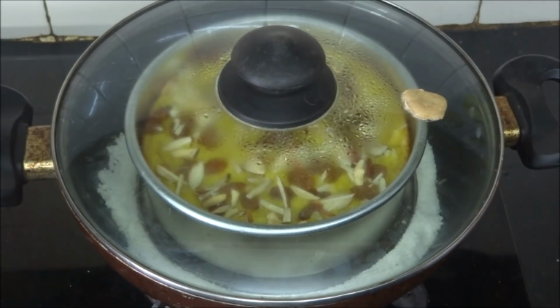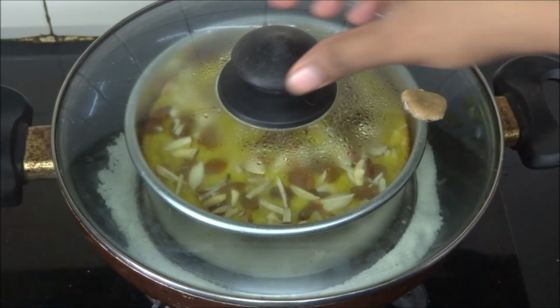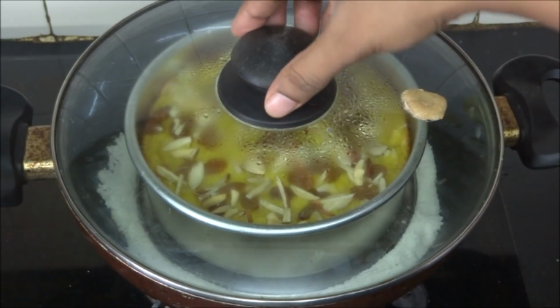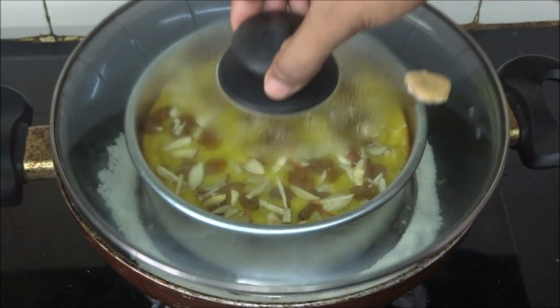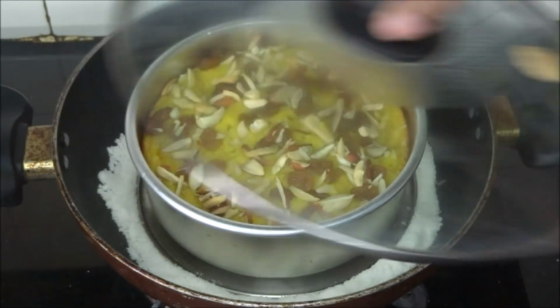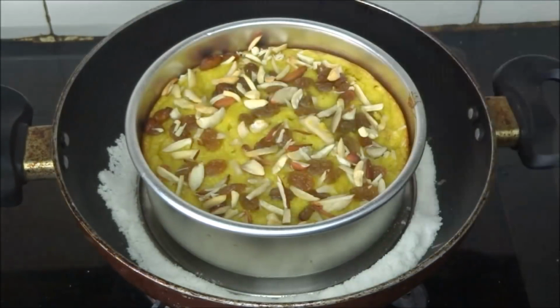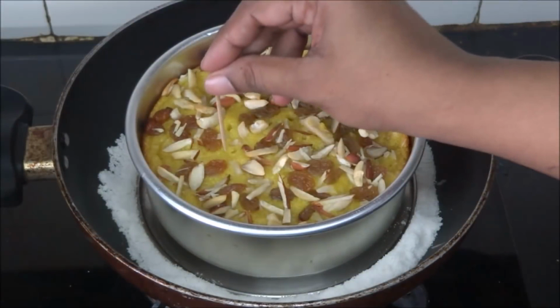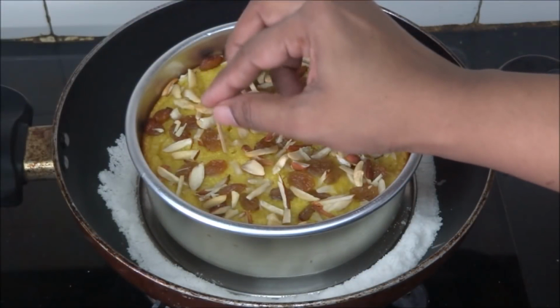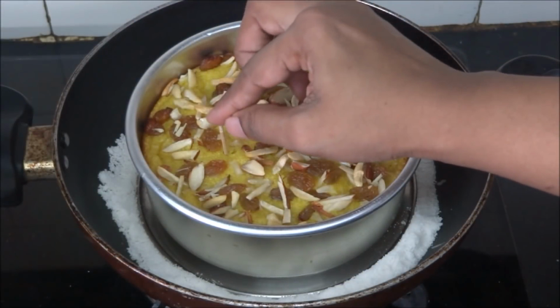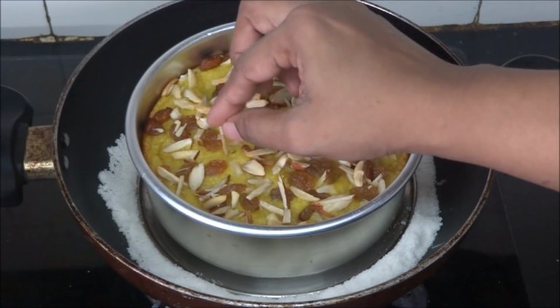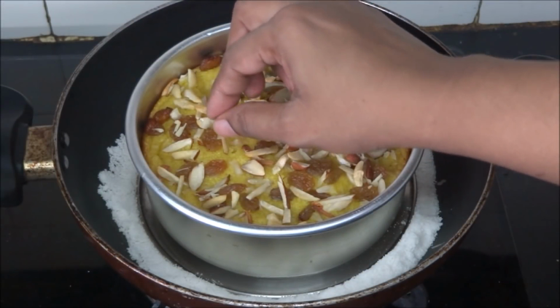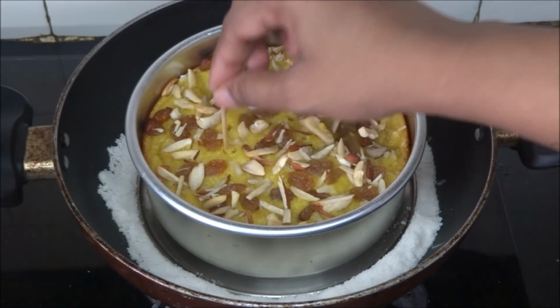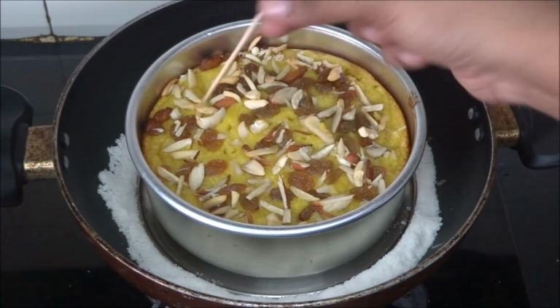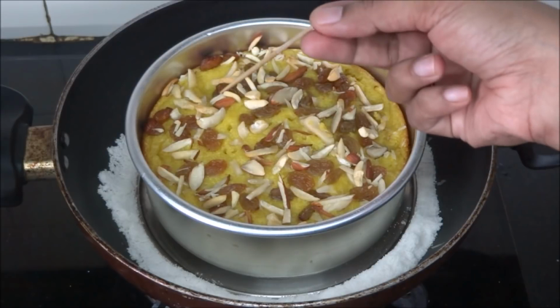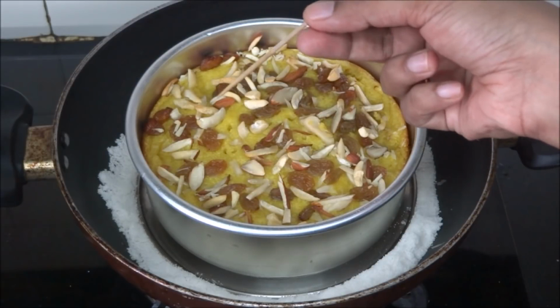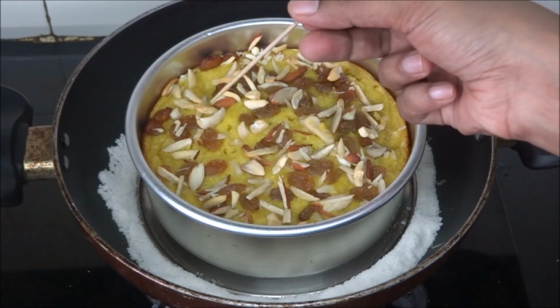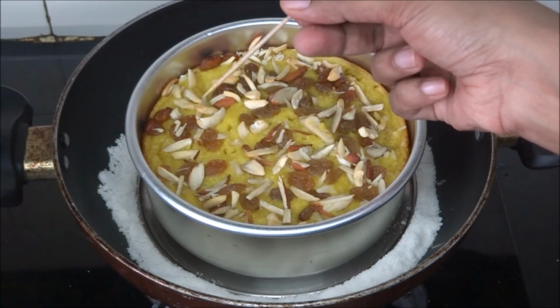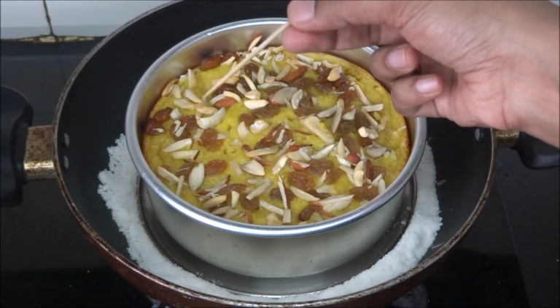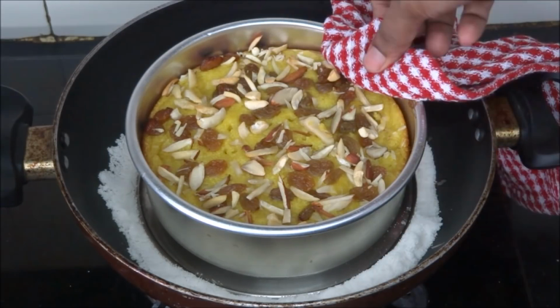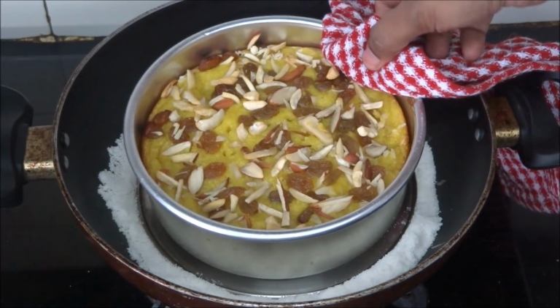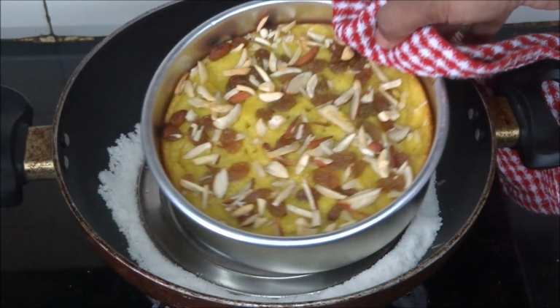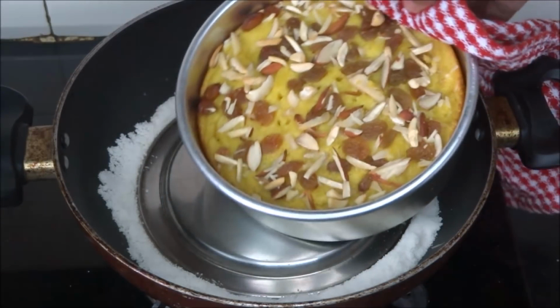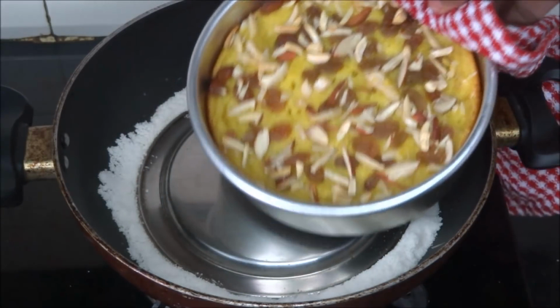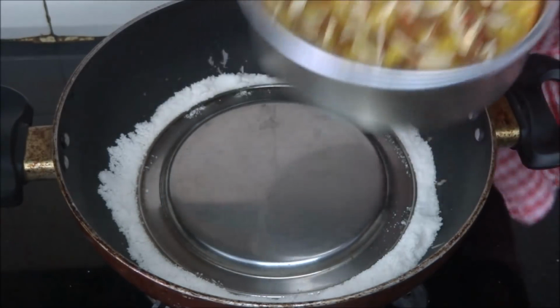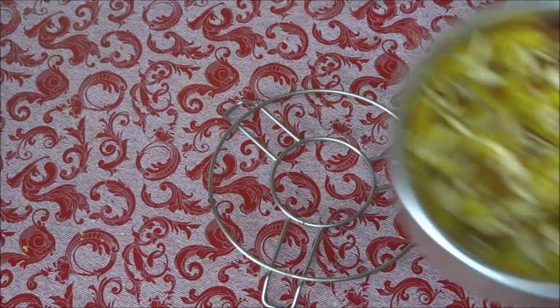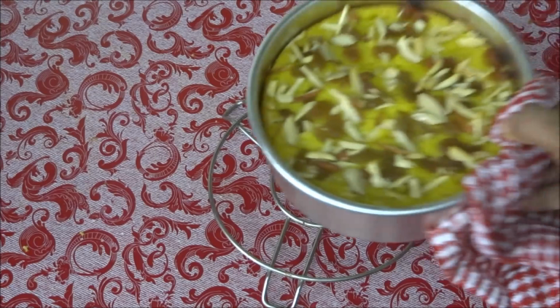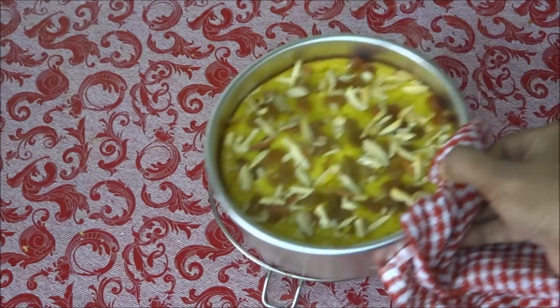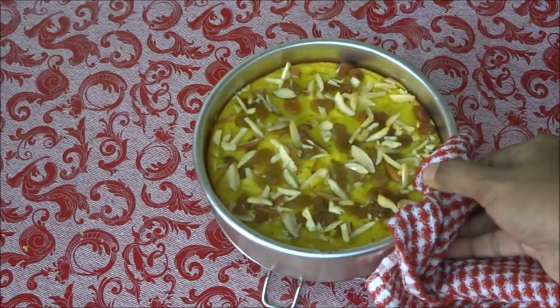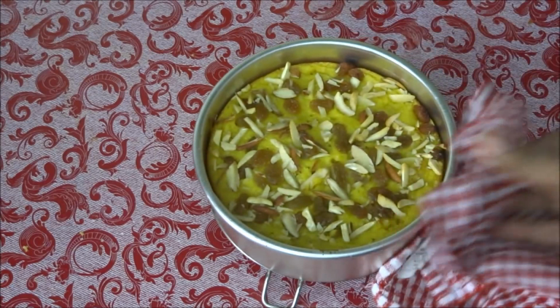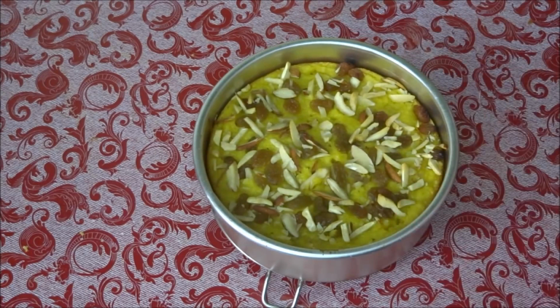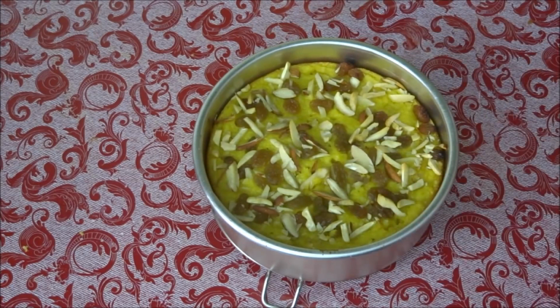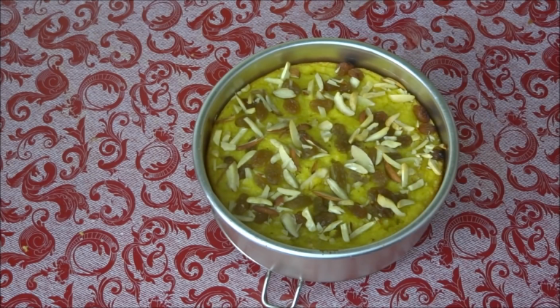It's been 30 minutes — let's check the cake. Insert a toothpick like this. The toothpick came out clean, so it's ready. Let the cake cool down completely.